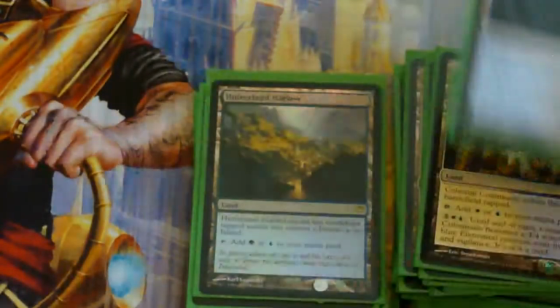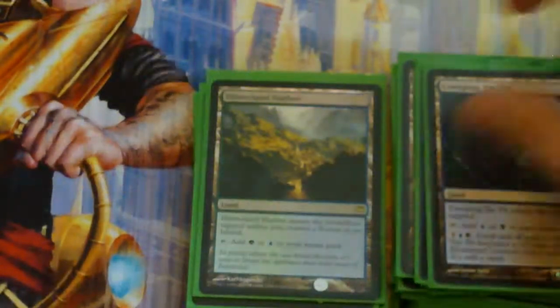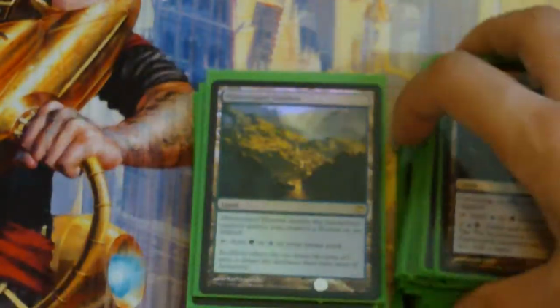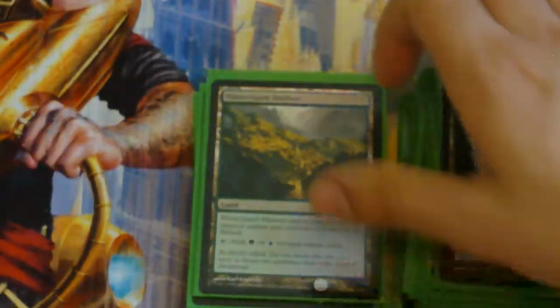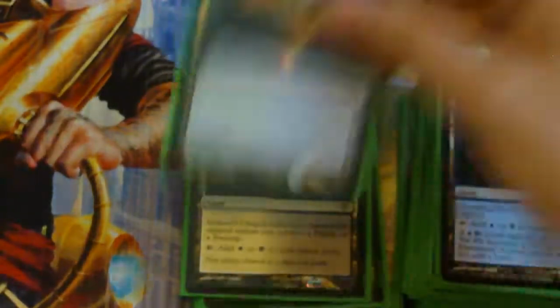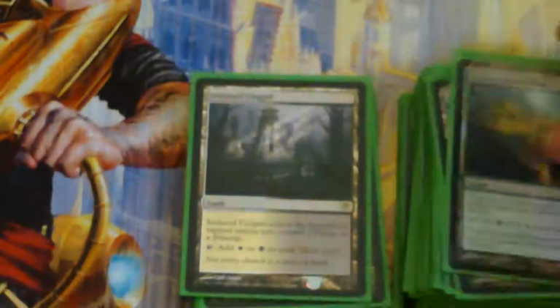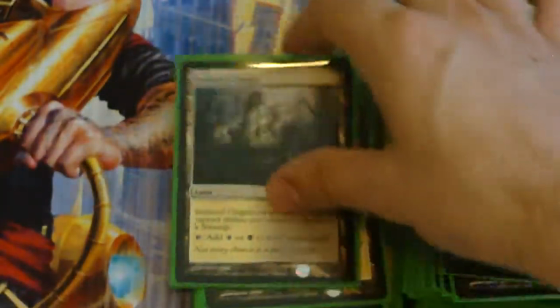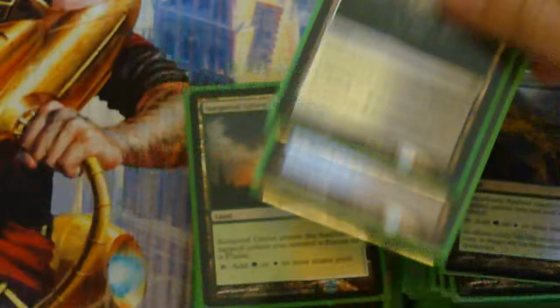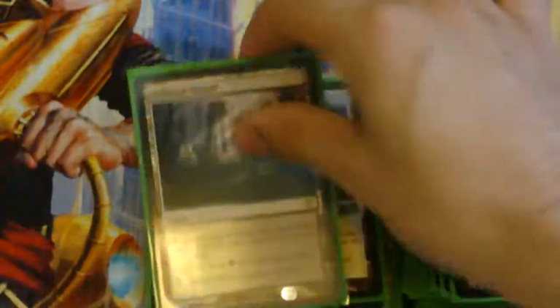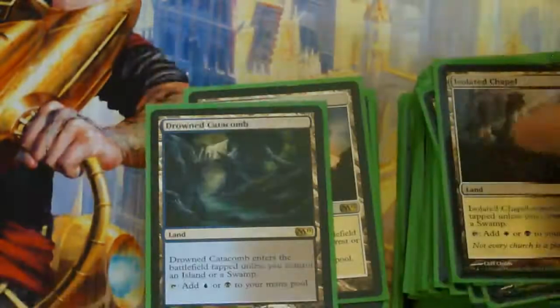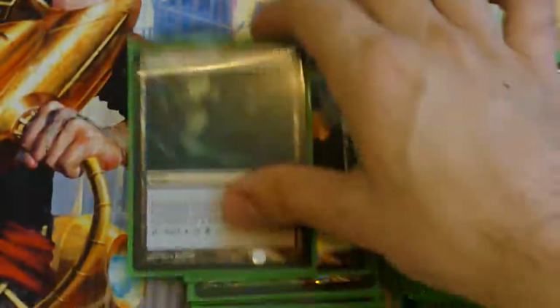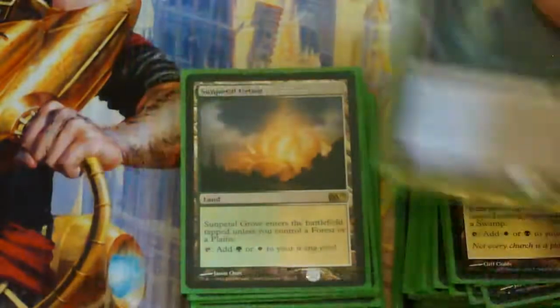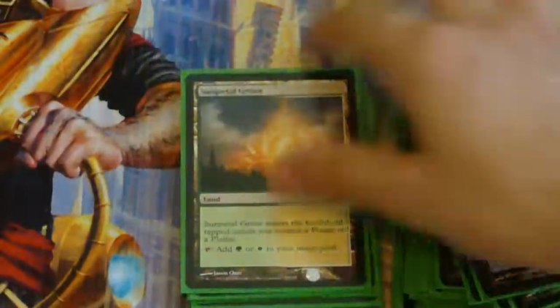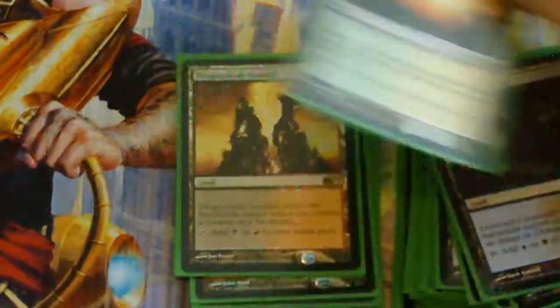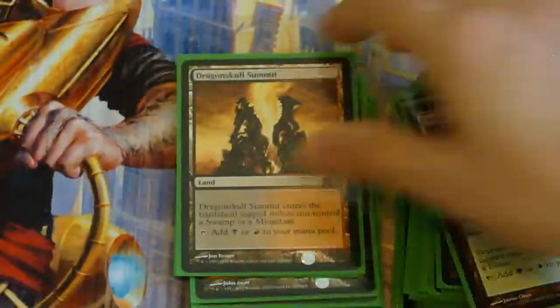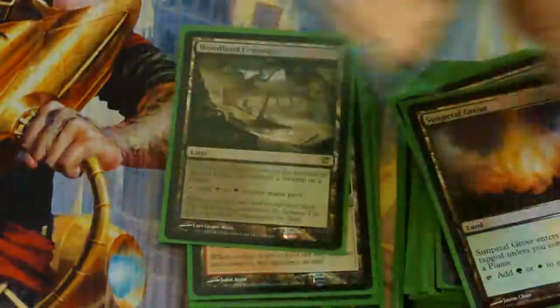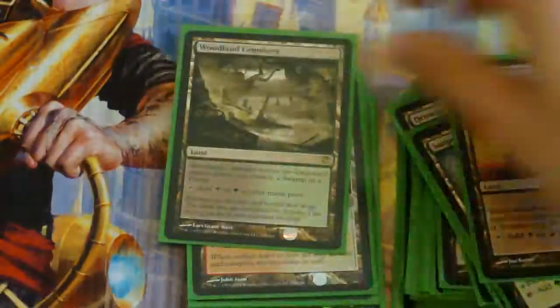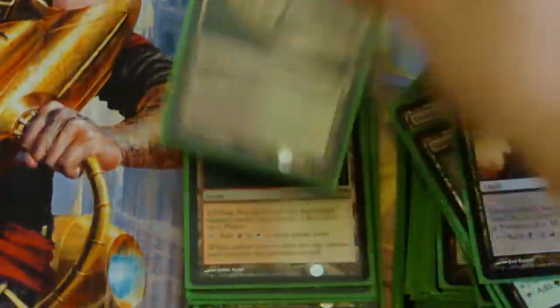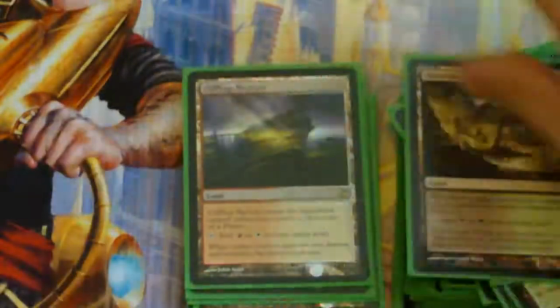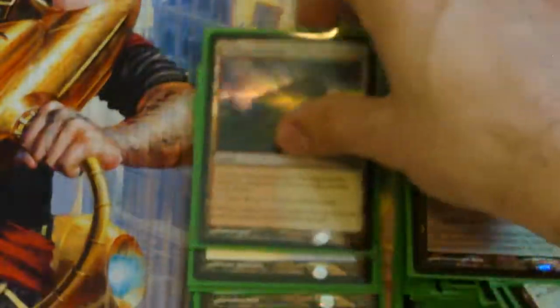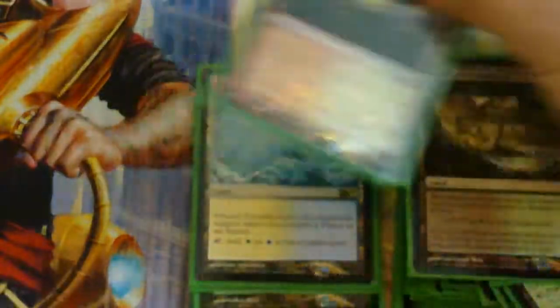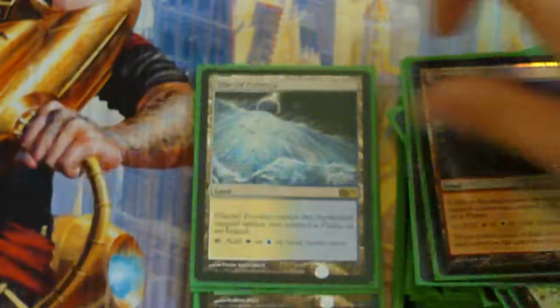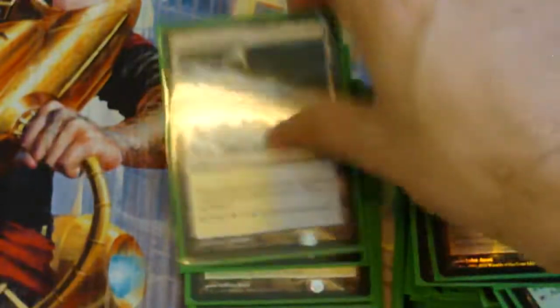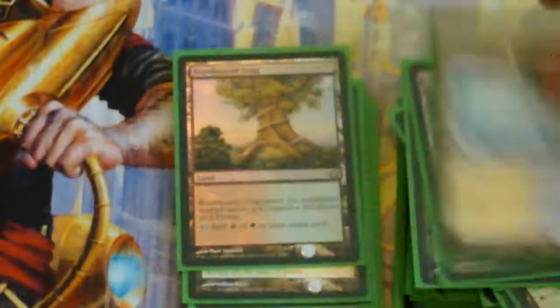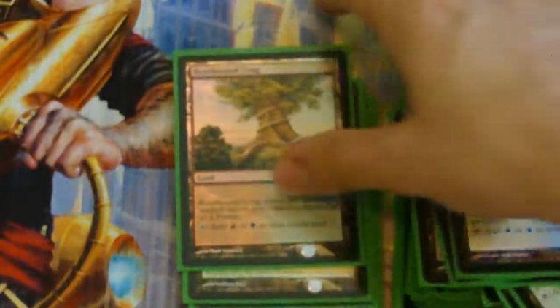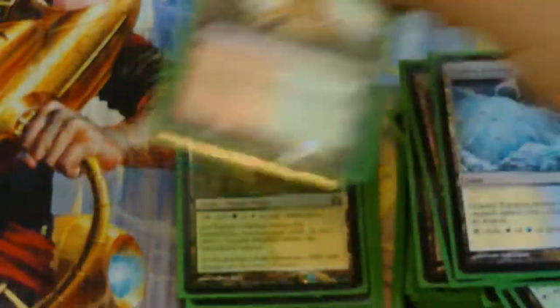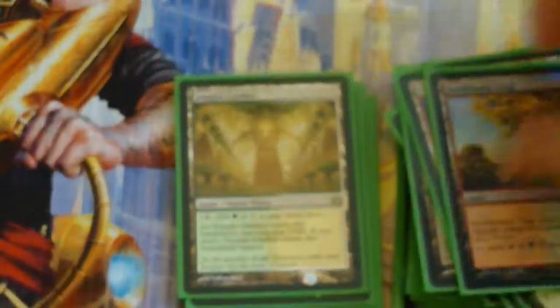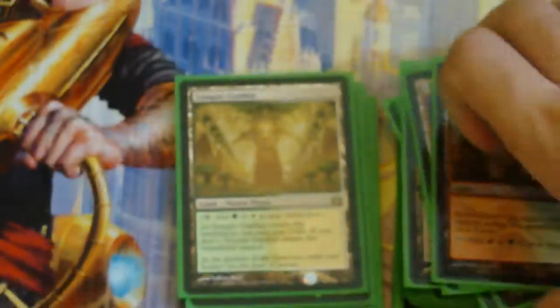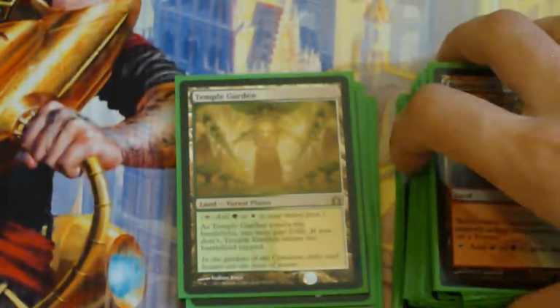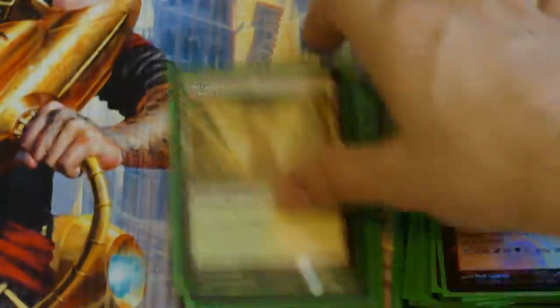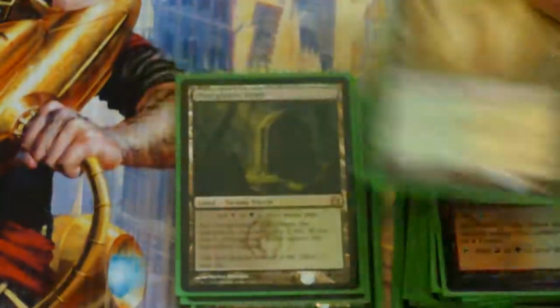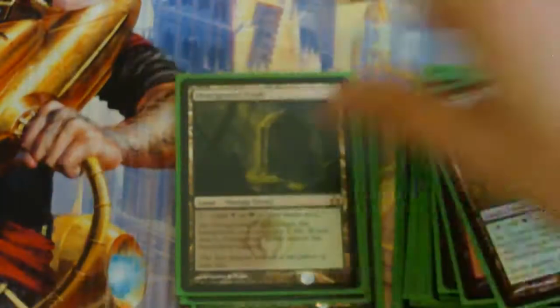Creeping Tarpet, Foil Hinterland Harbor — the Check Lands with a Foil Hinterland Harbor — Foil Clif Topper Tree, Foil Rebound Grag, and then the Ten Shocks.